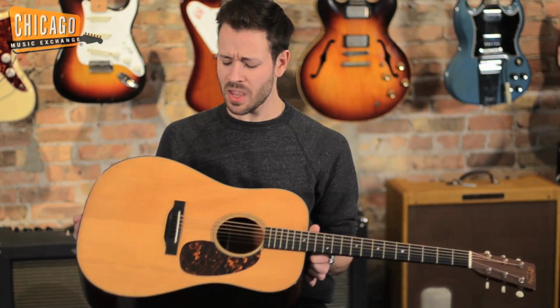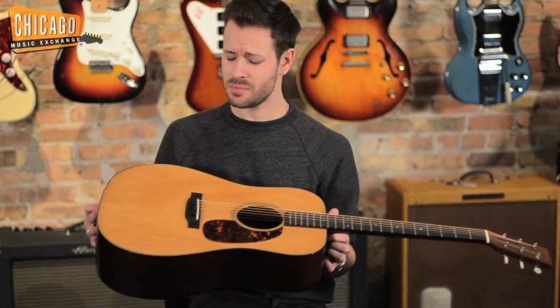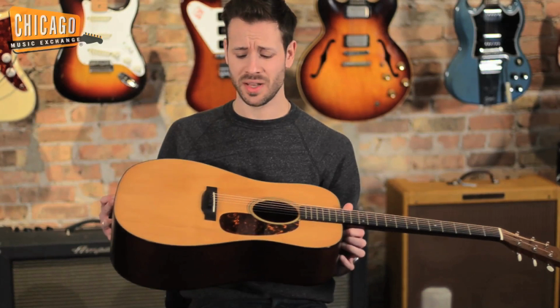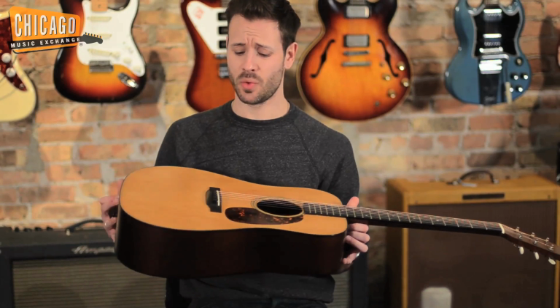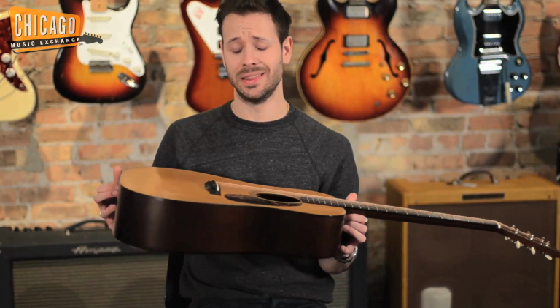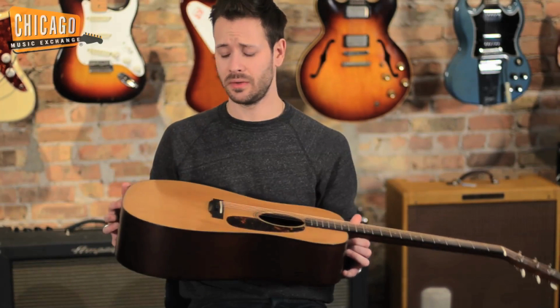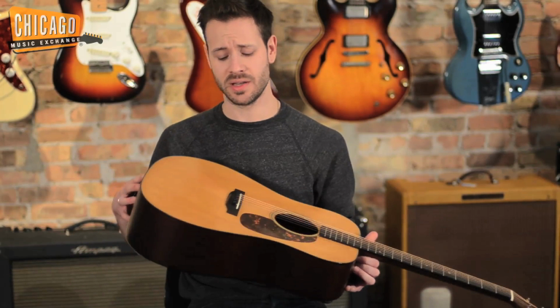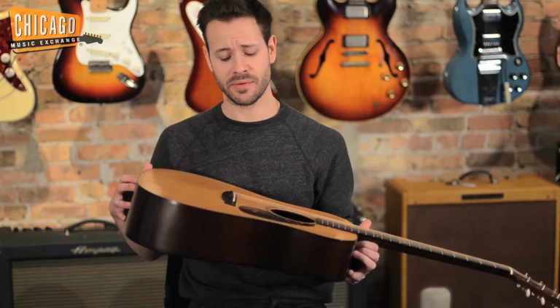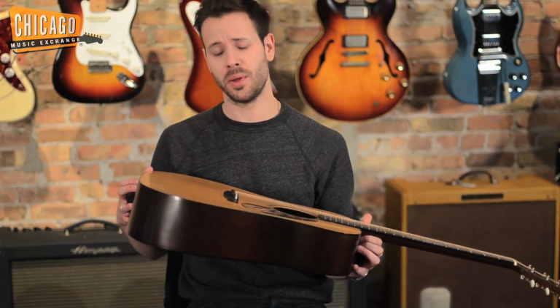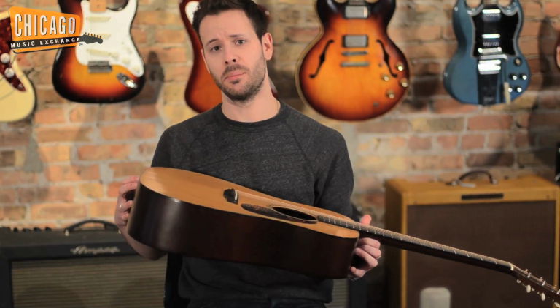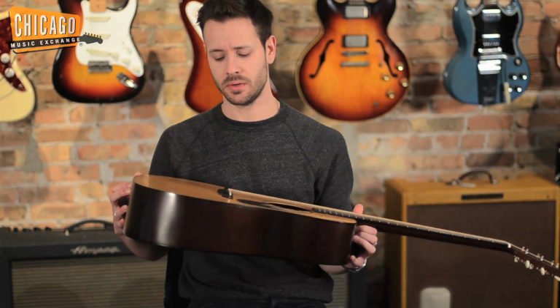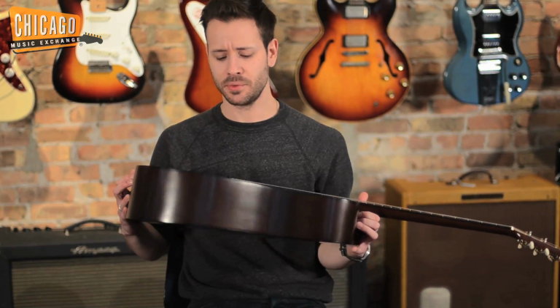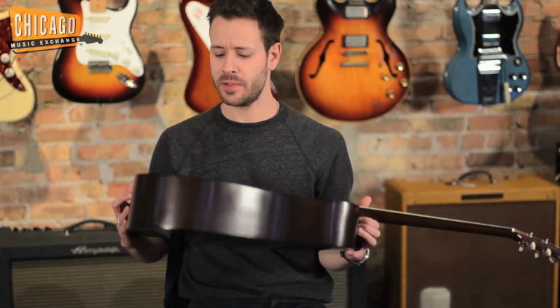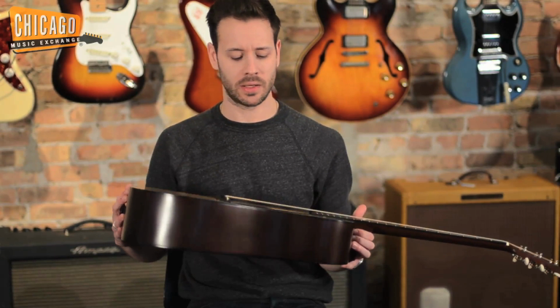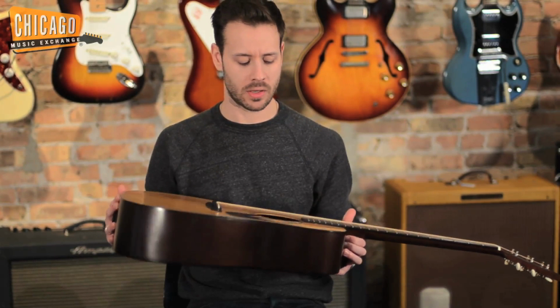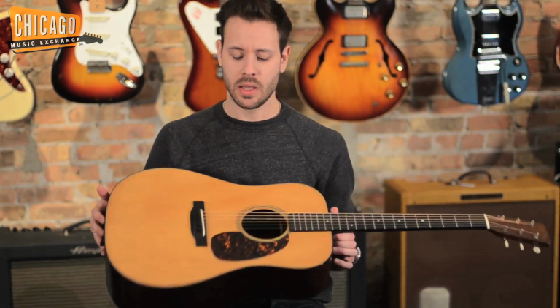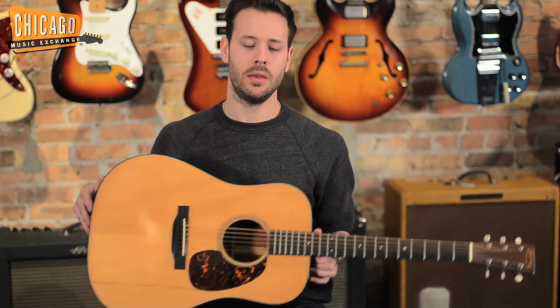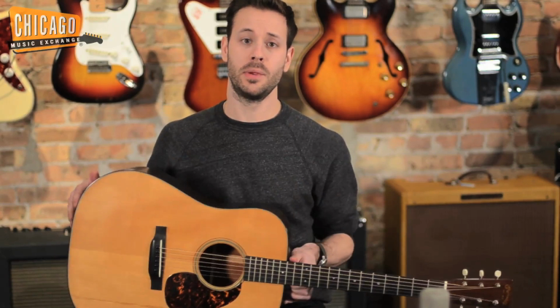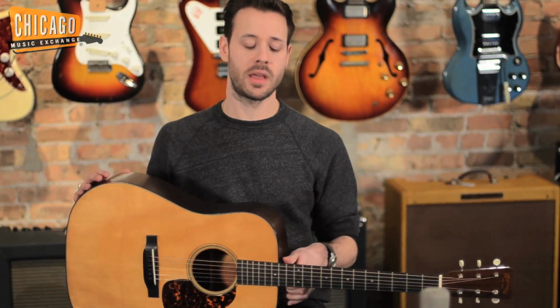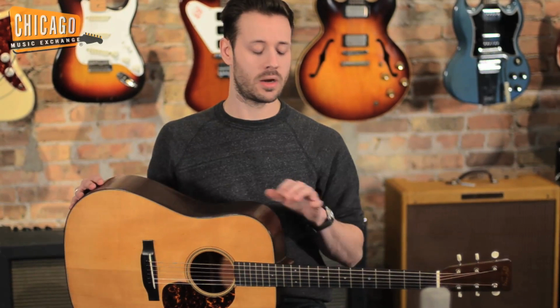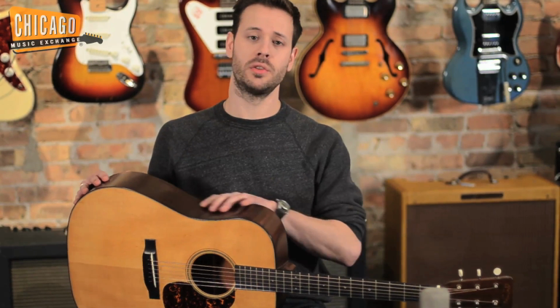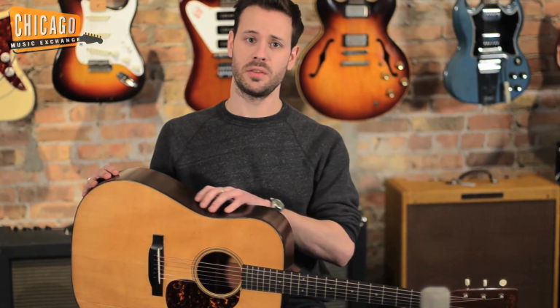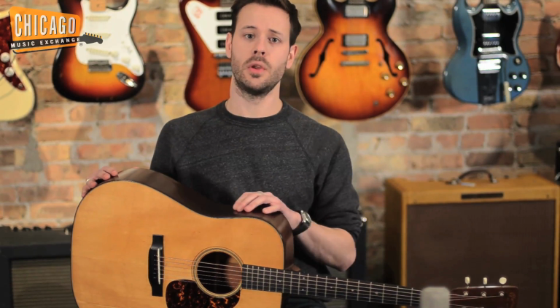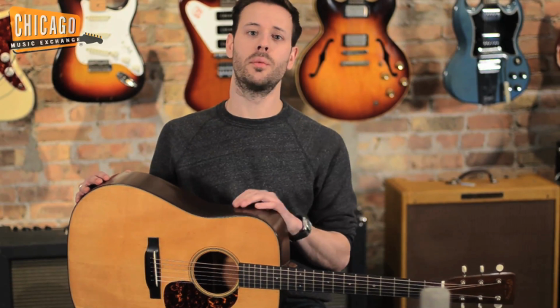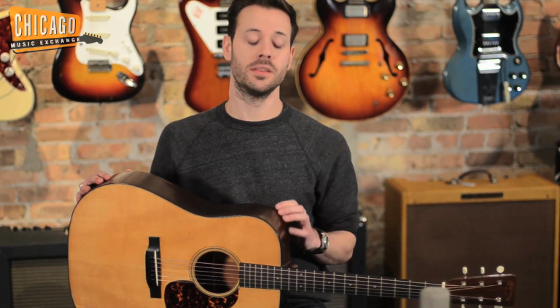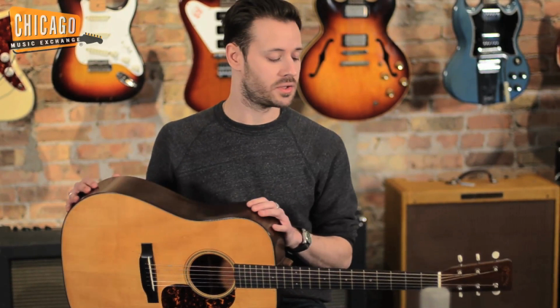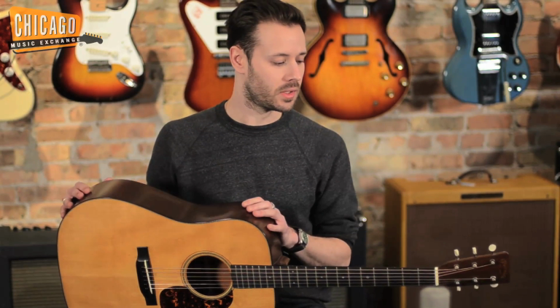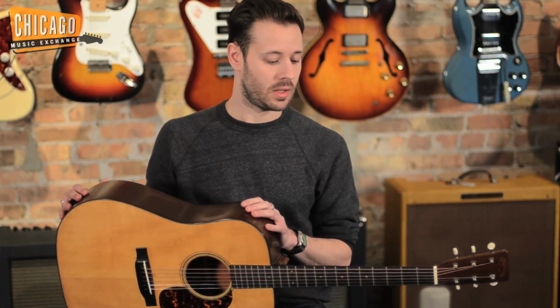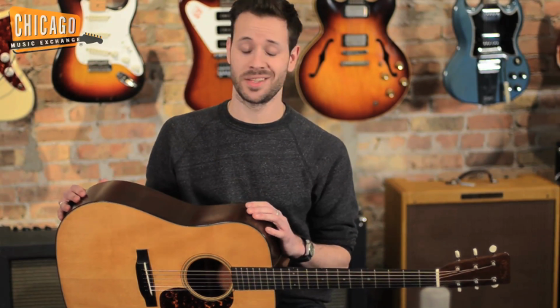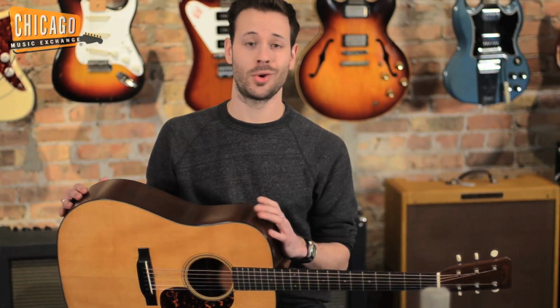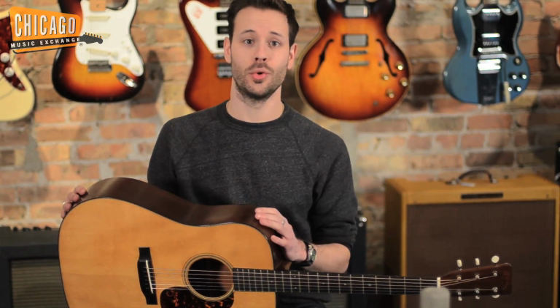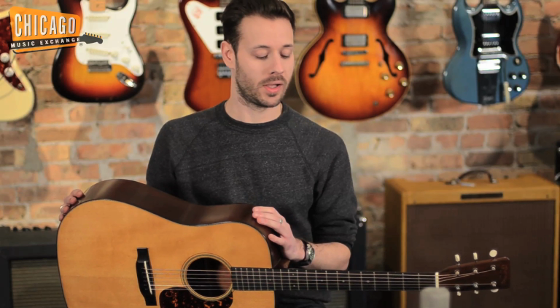This is one of the lightest guitars I think I've ever picked up. It's an absolute feather-like guitar, and because of that it also lends to the overall resonance of the instrument and just makes it a total joy to play.